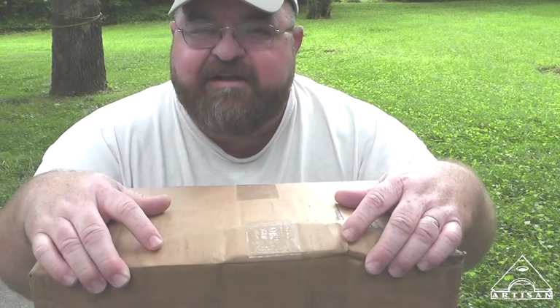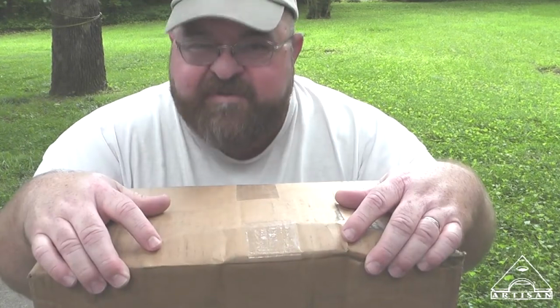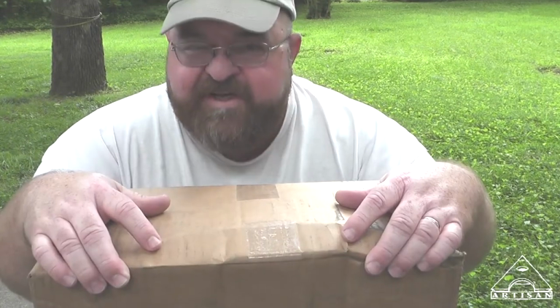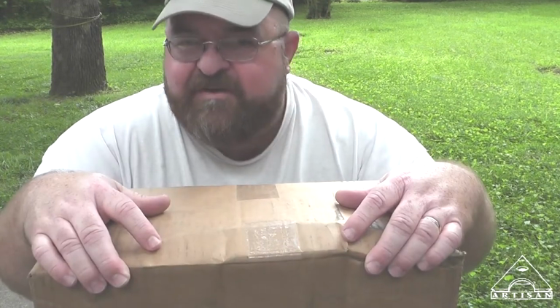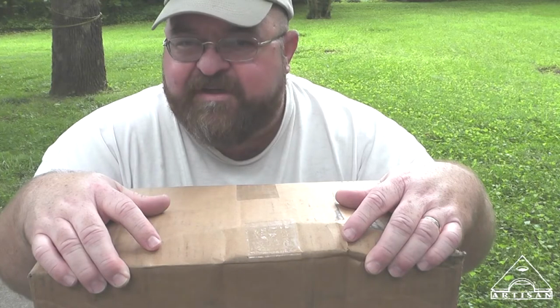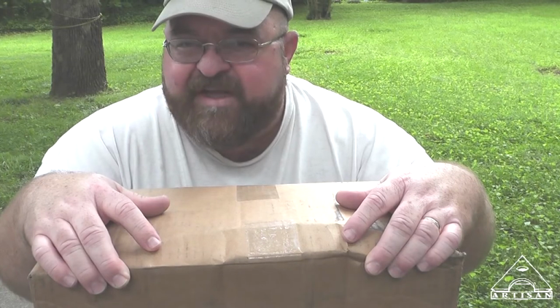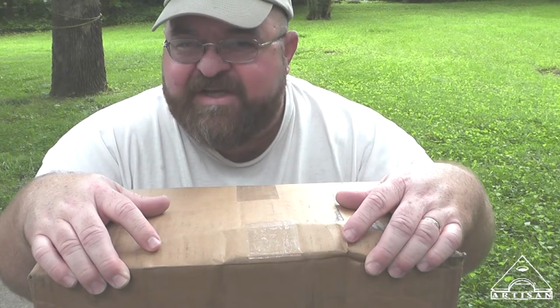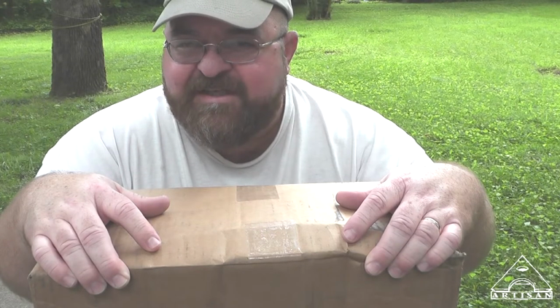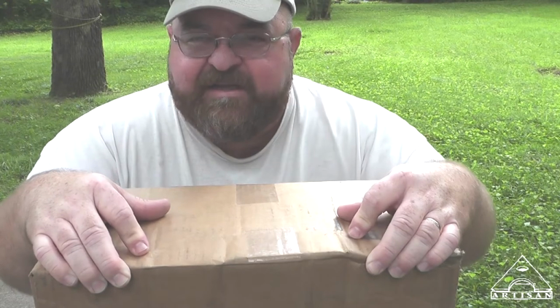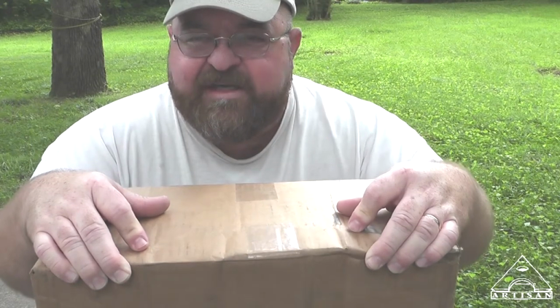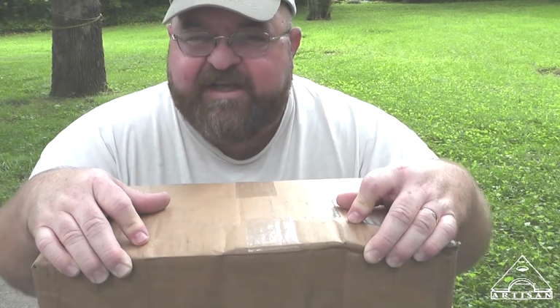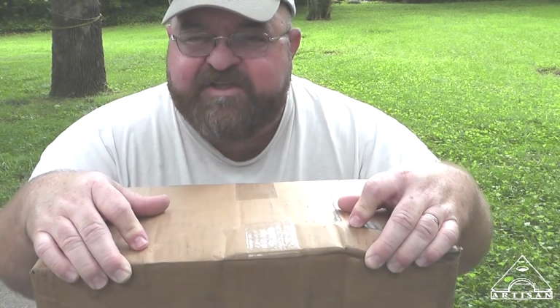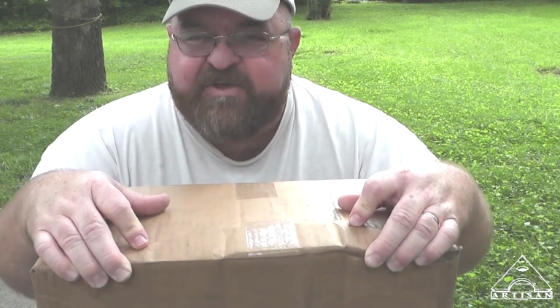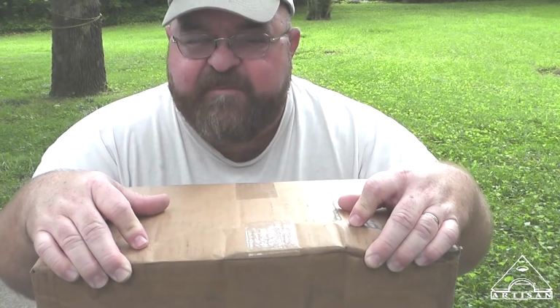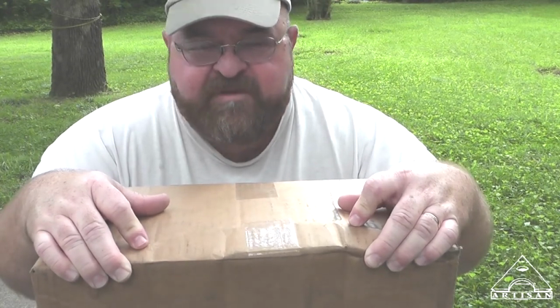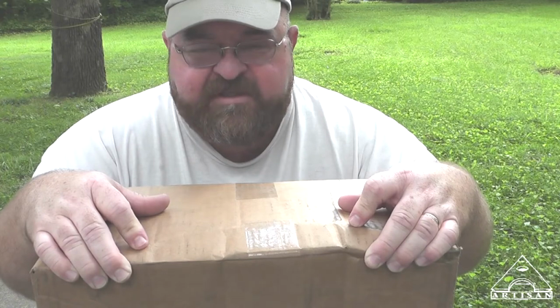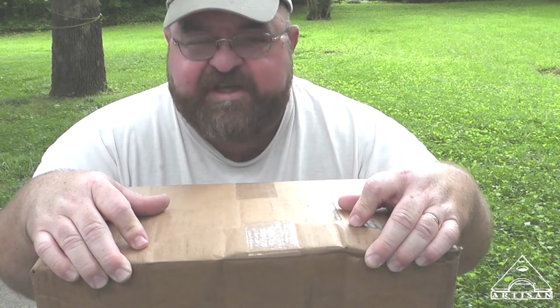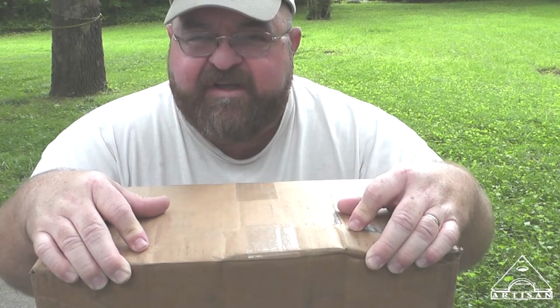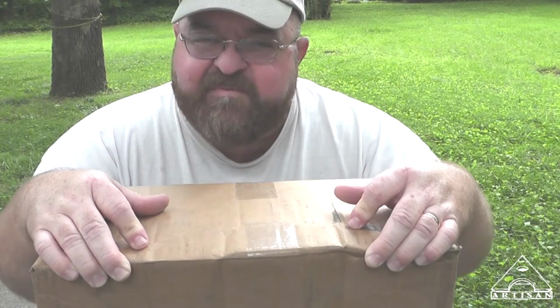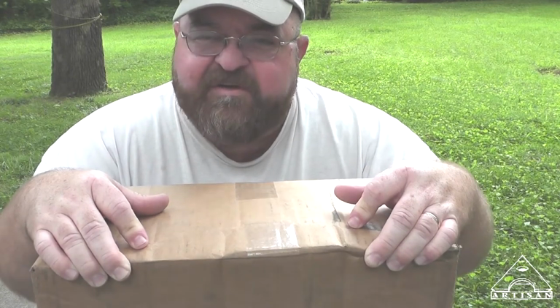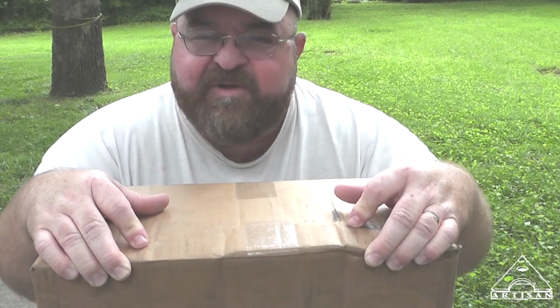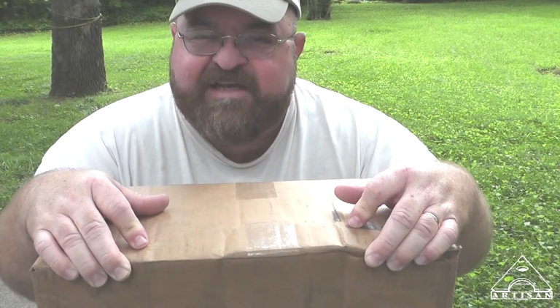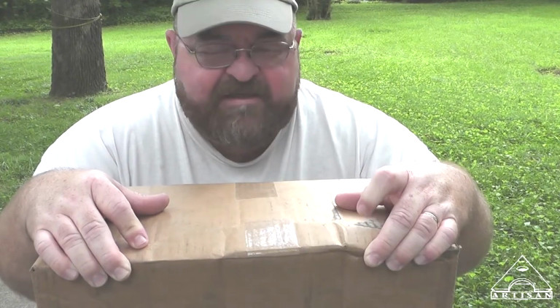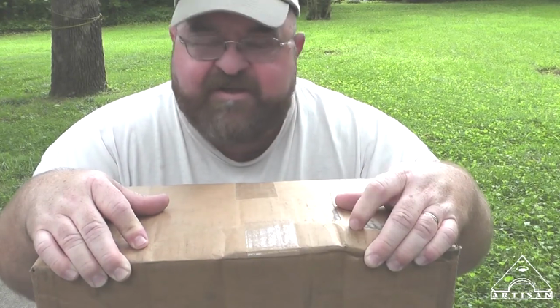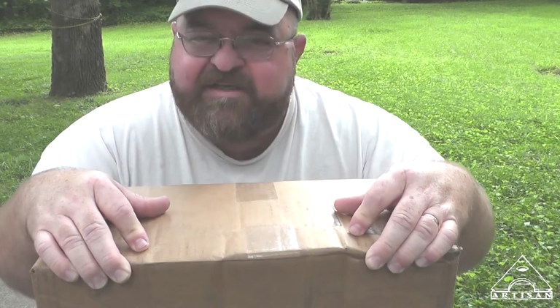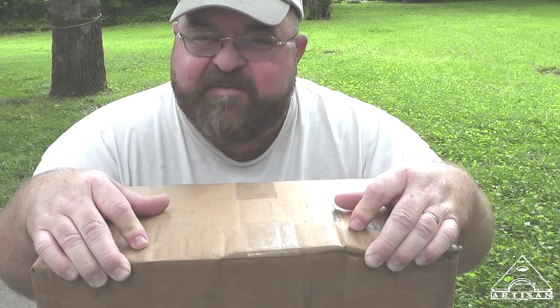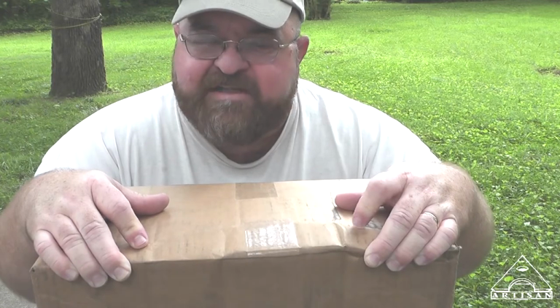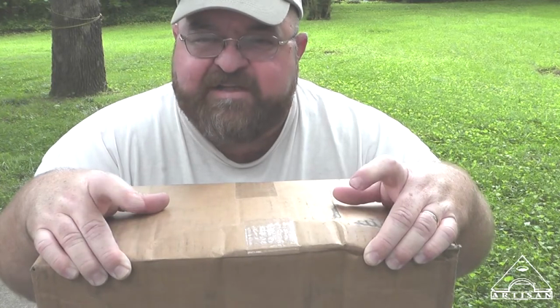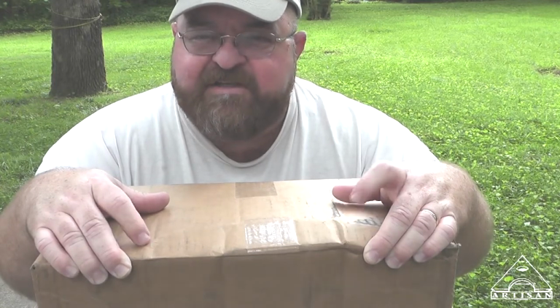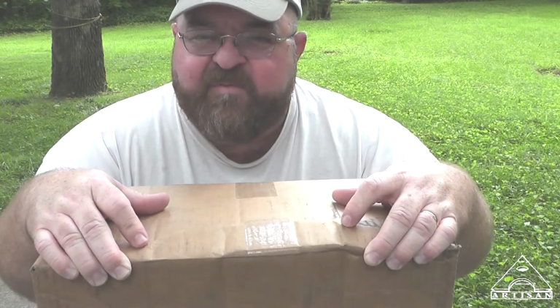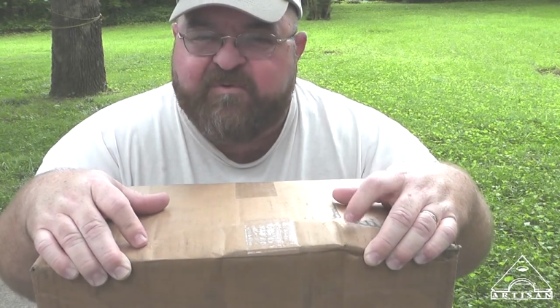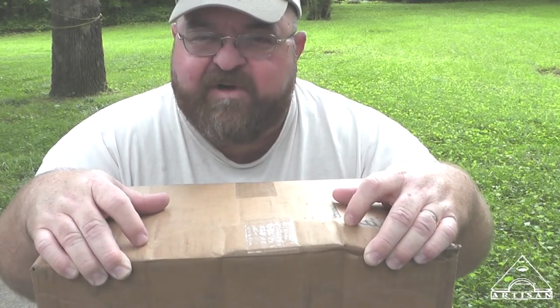This is from a company called VanQuest. They contacted me and asked me to review some of their gear. So I went to their website and looked around, picked out something that I've actually been wanting for quite a while.